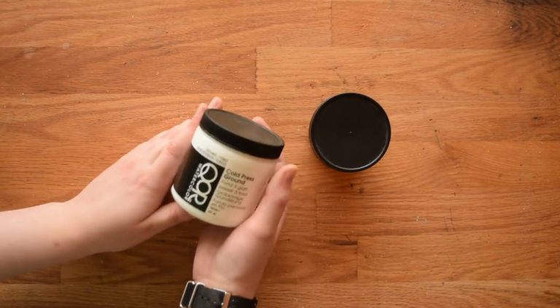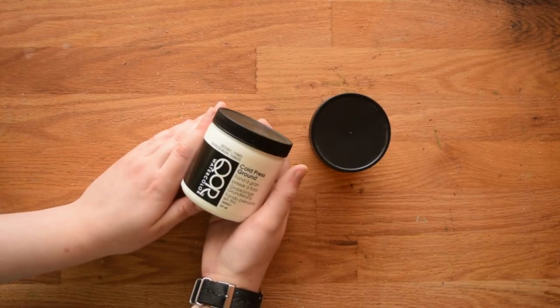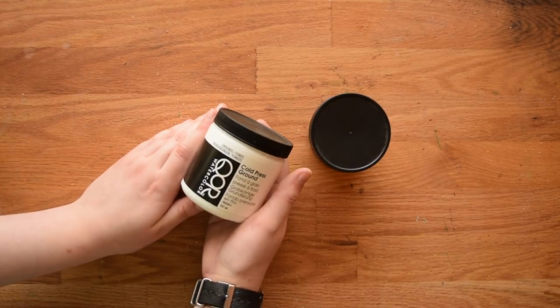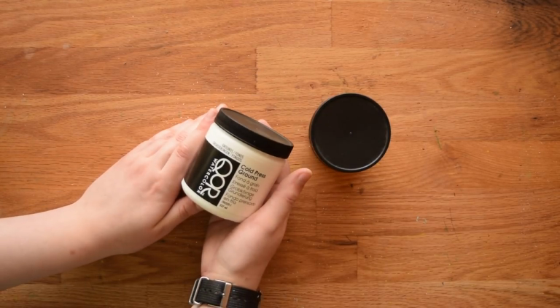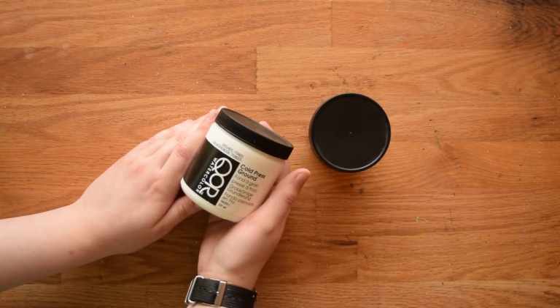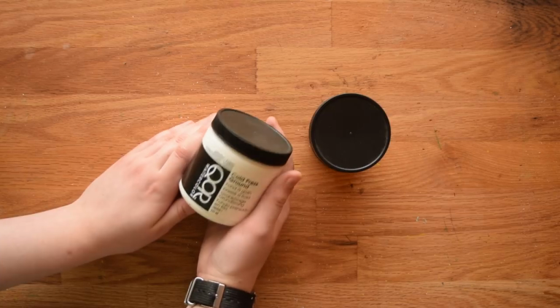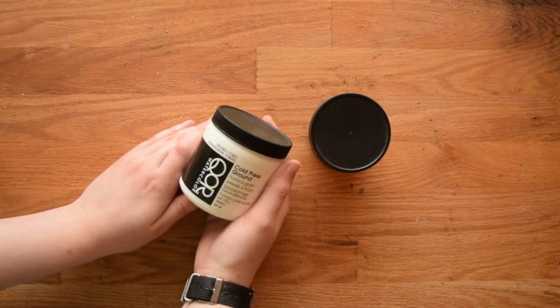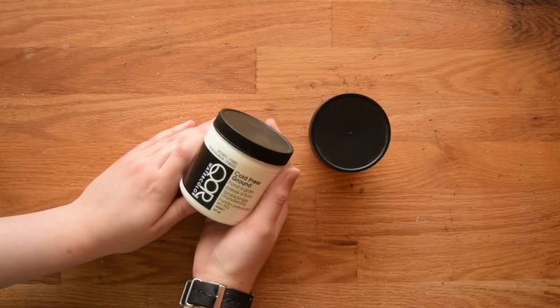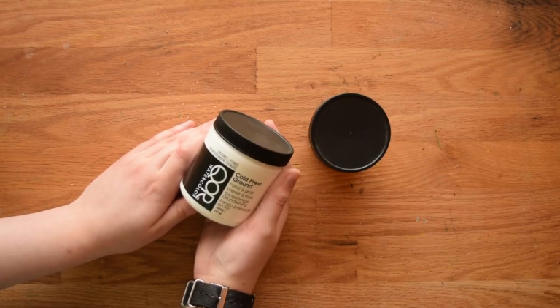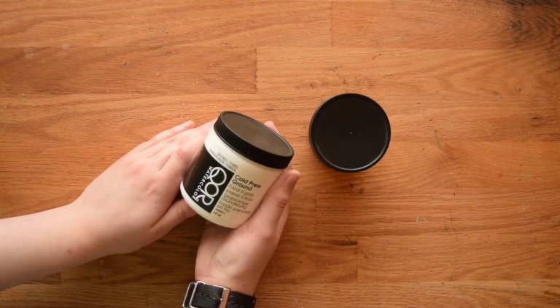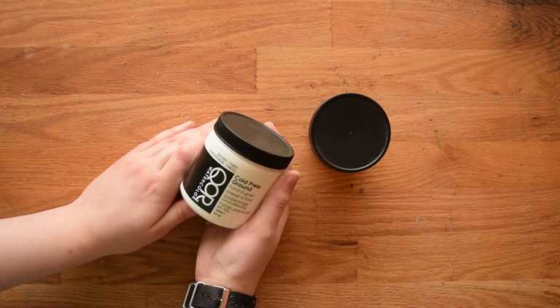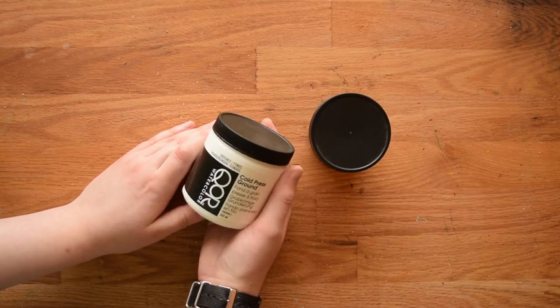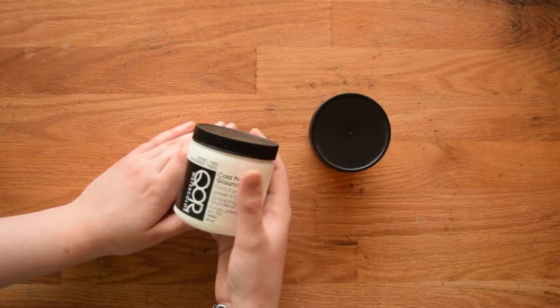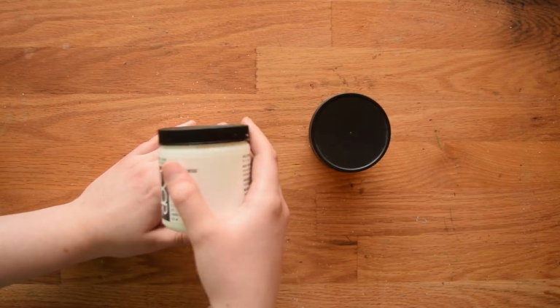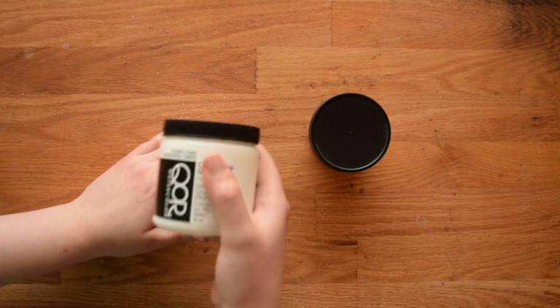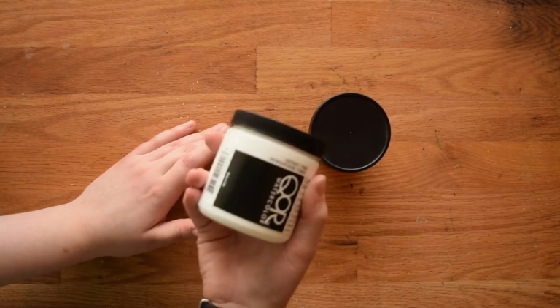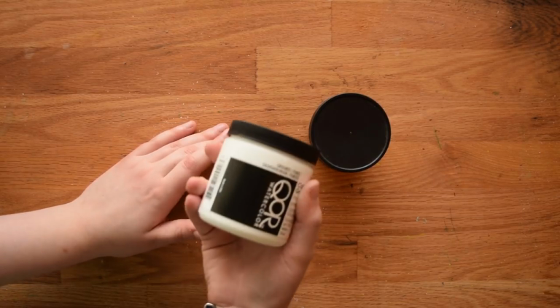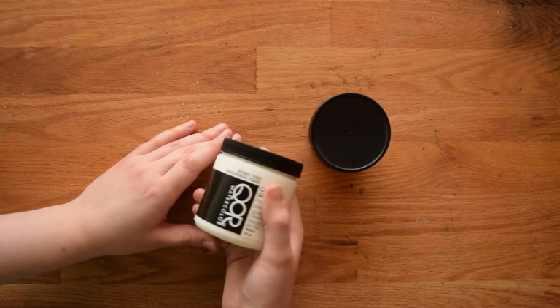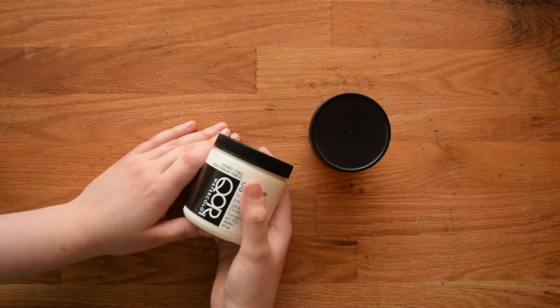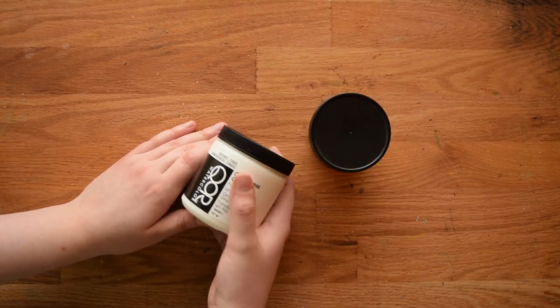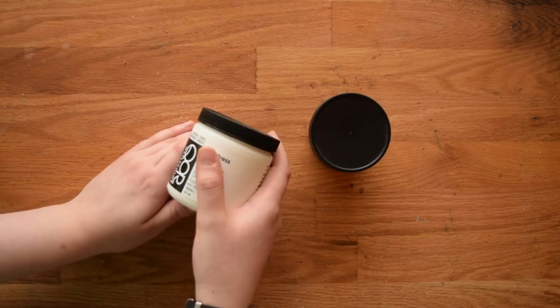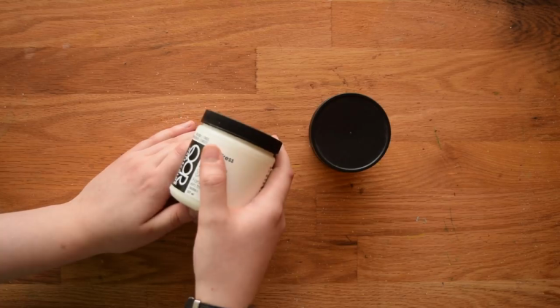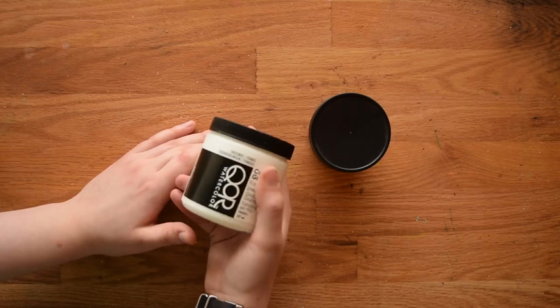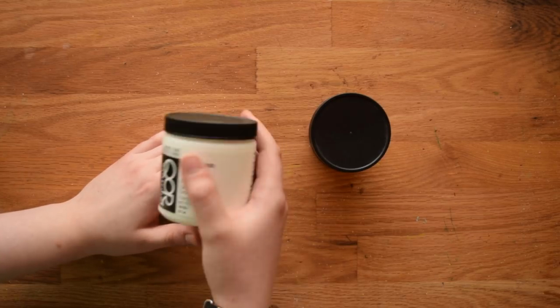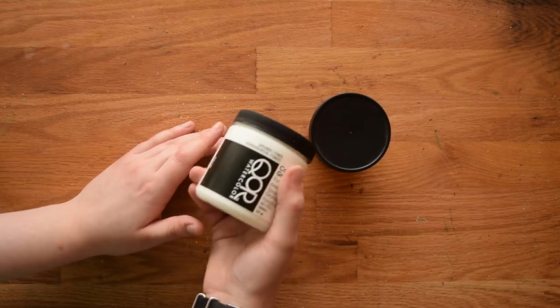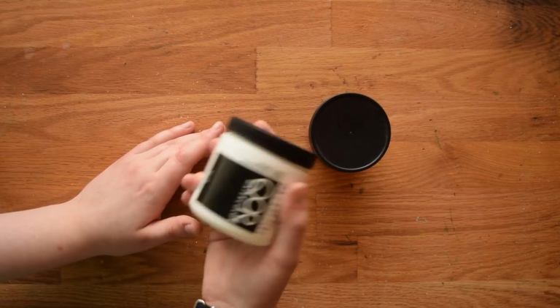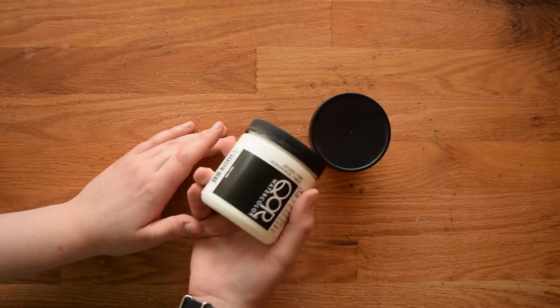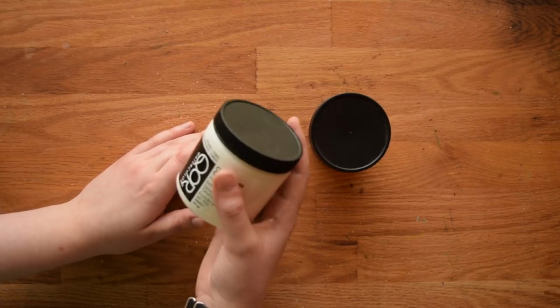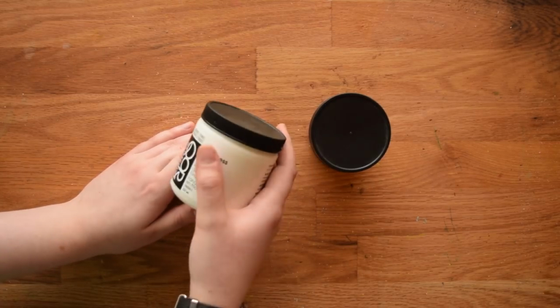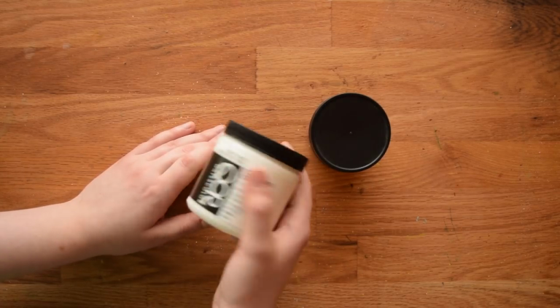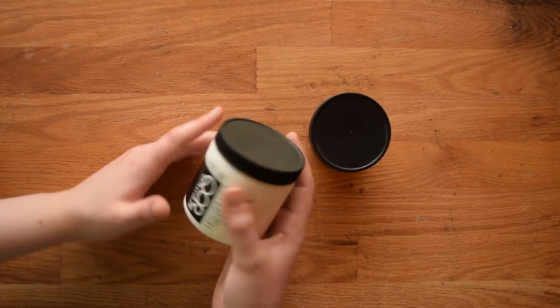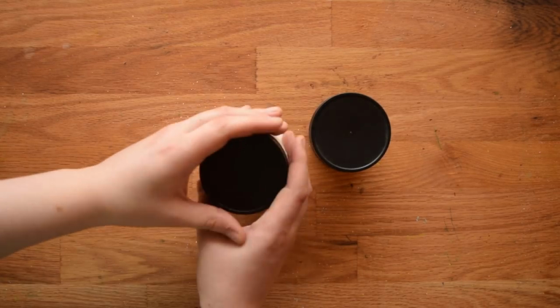The other thing you can do with it is you can put it on surfaces that normally you wouldn't be able to watercolor on, like metal or glass or wood, and it'll give you a watercolor surface.